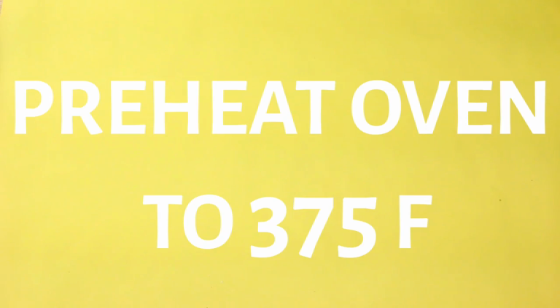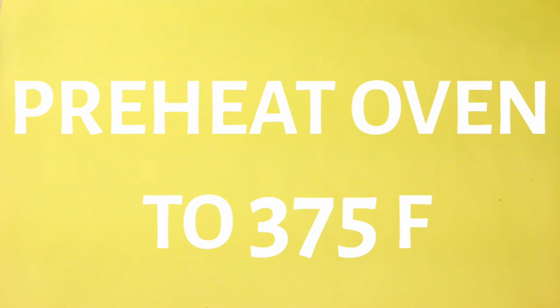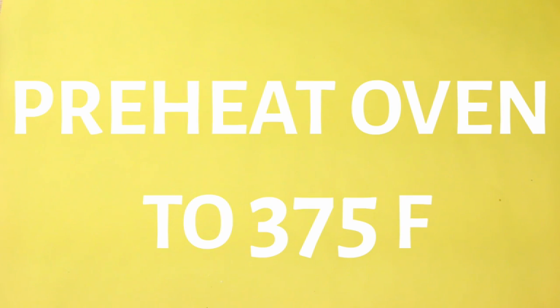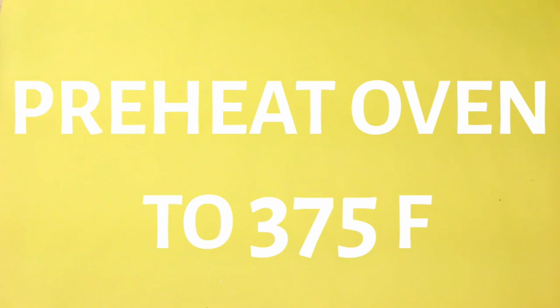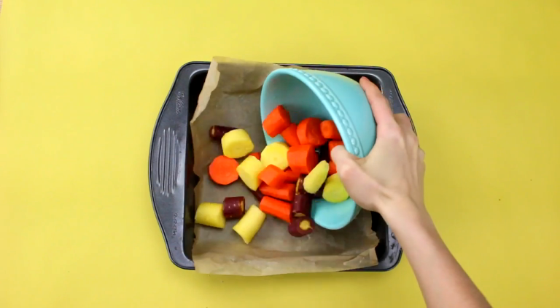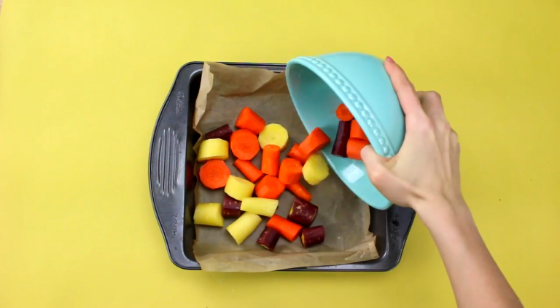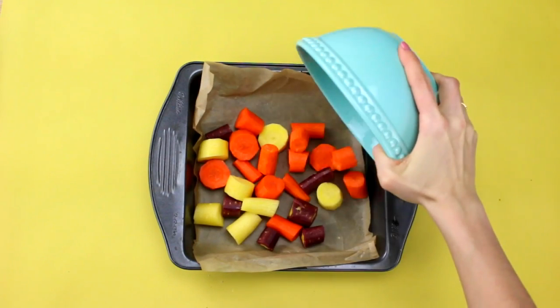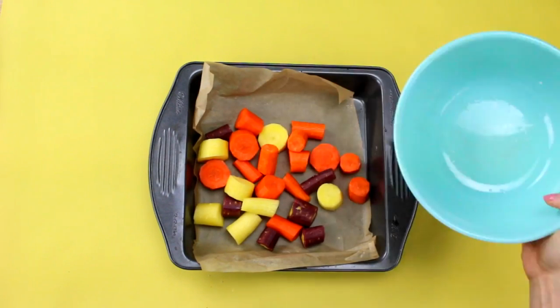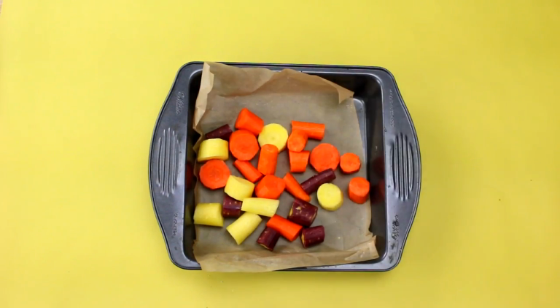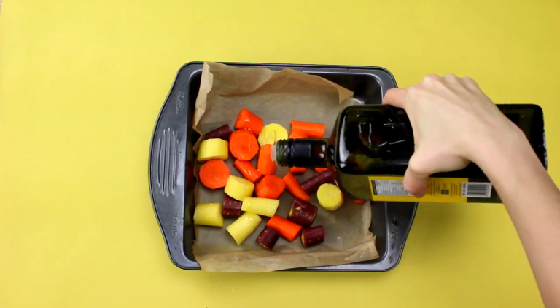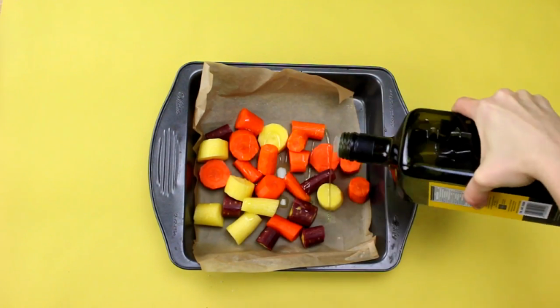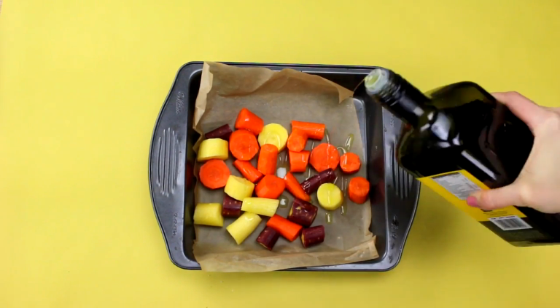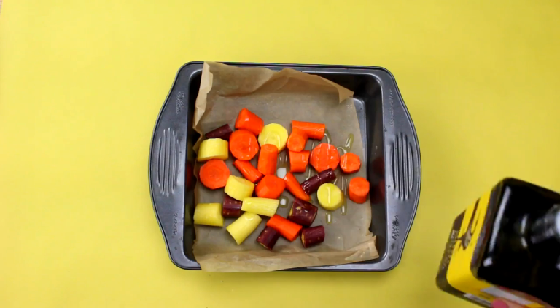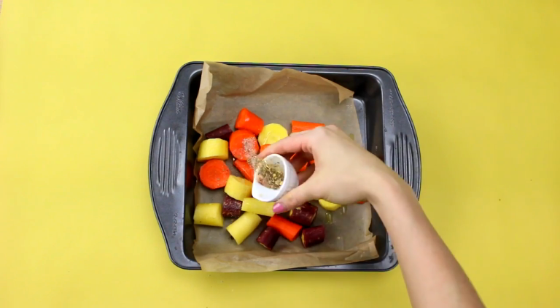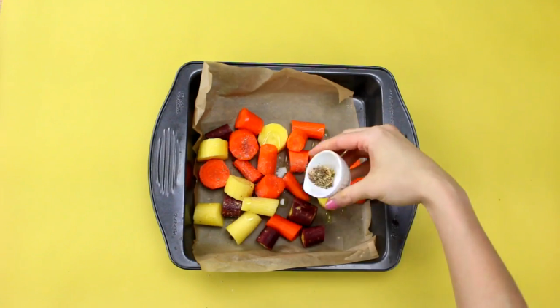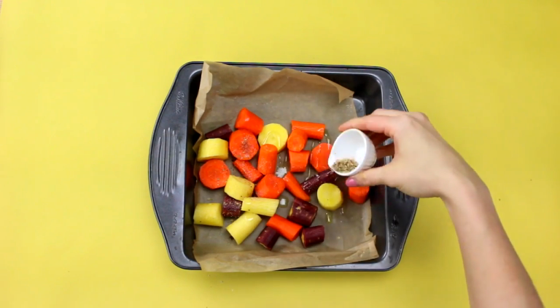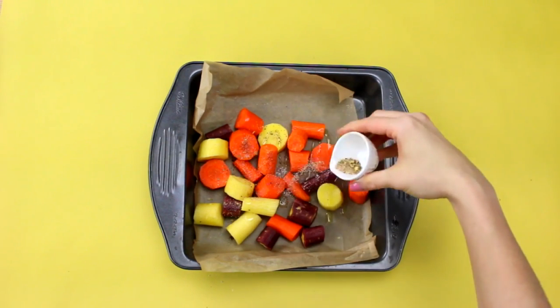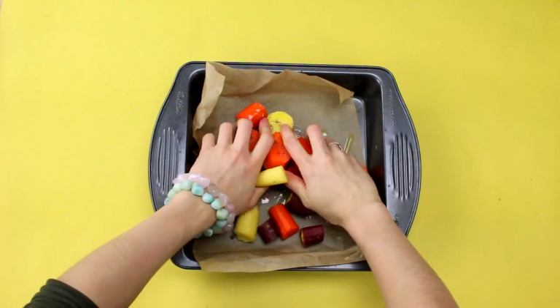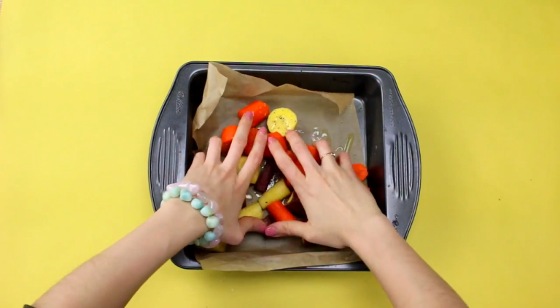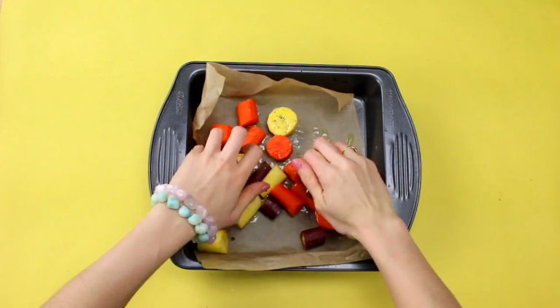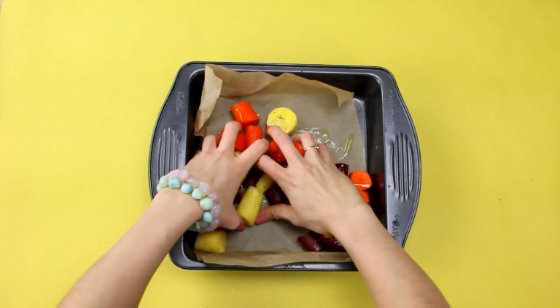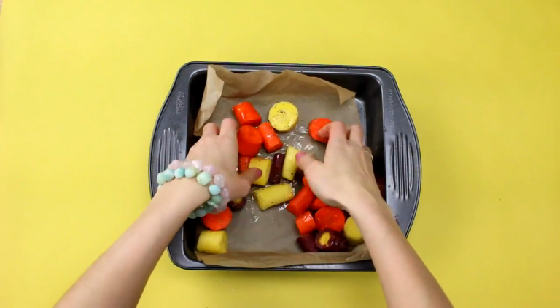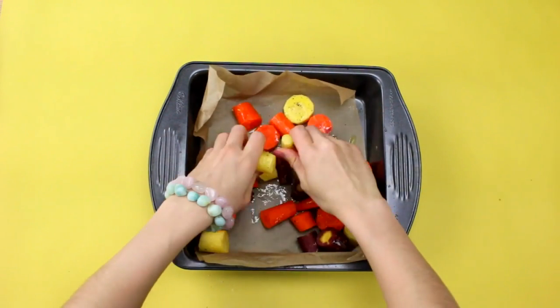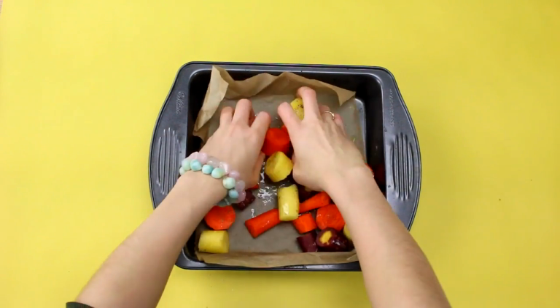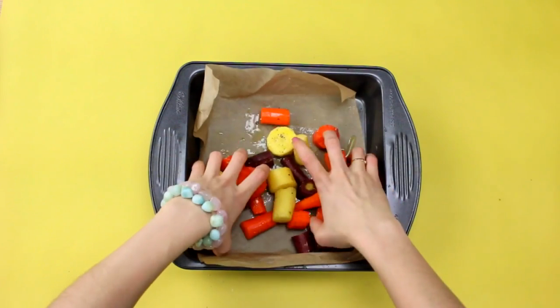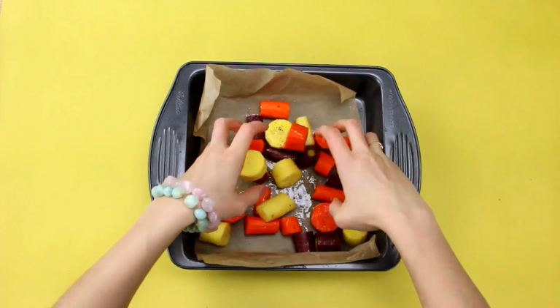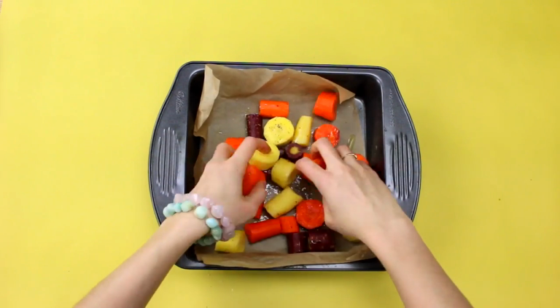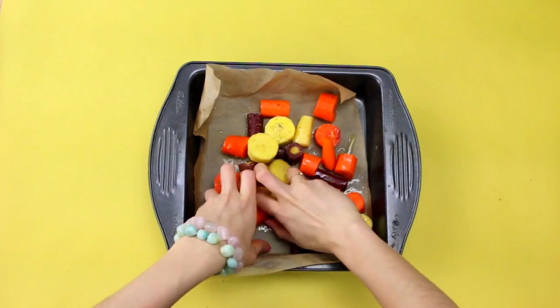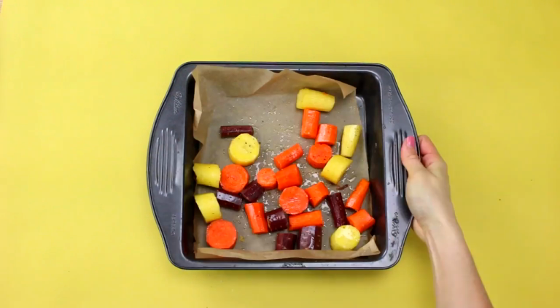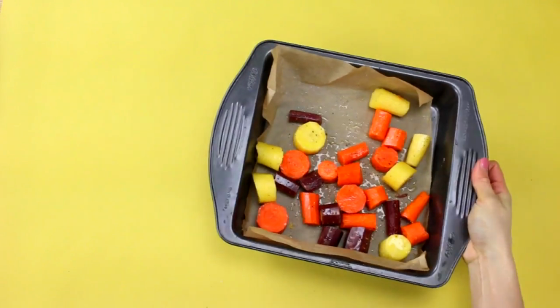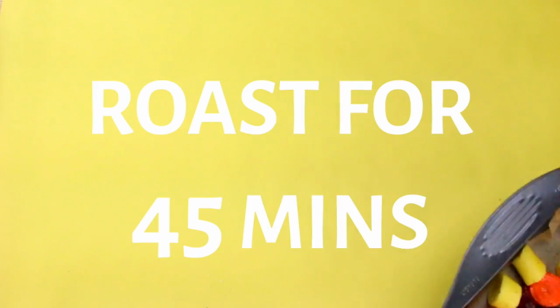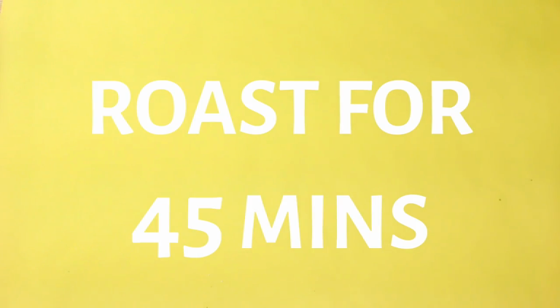I've peeled and chopped my carrots and placed them into a parchment-lined baking pan. I'm drizzling on some olive oil and my seasonings and giving them a quick massage so they are nice and coated. Then pop them into the oven to roast.